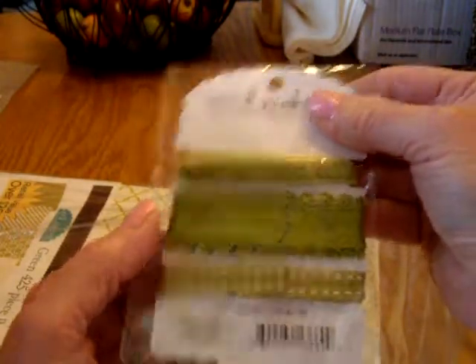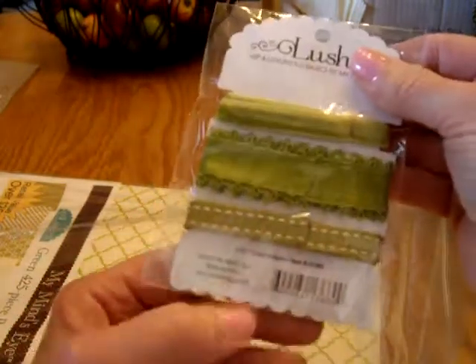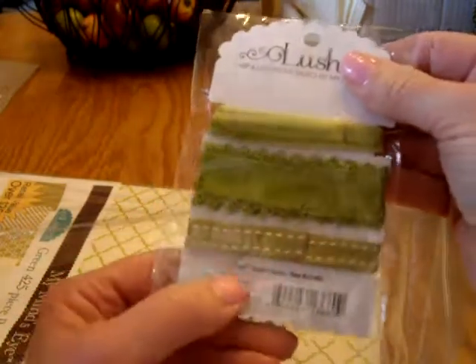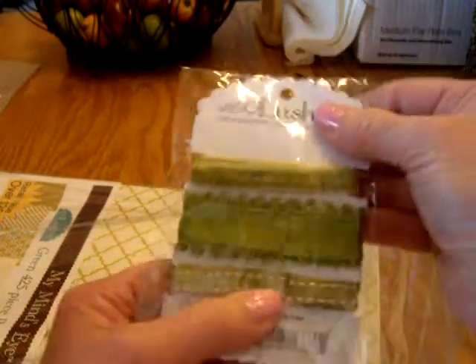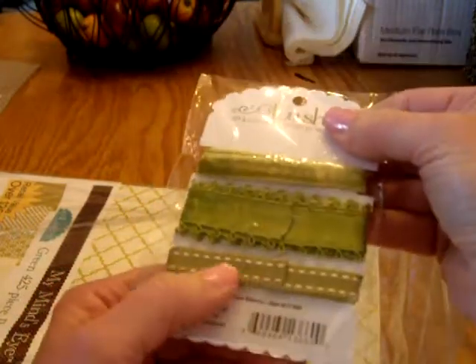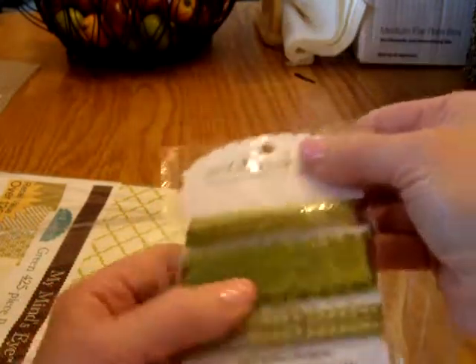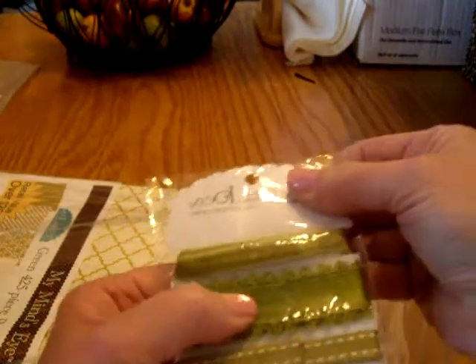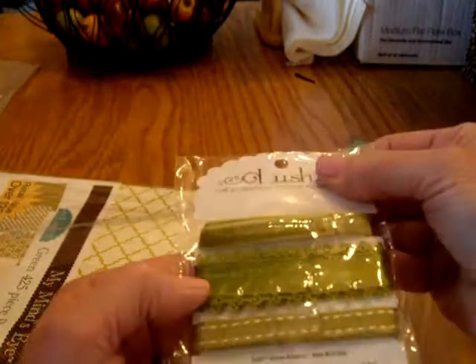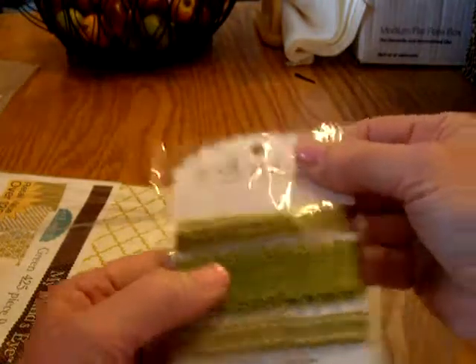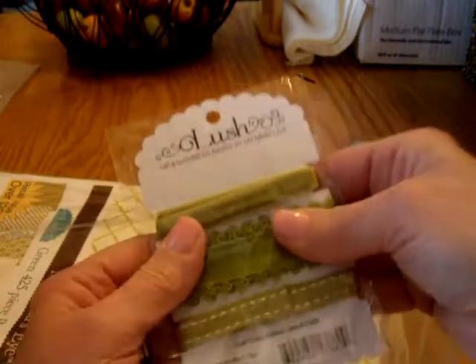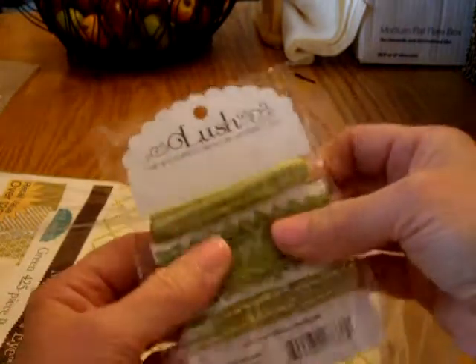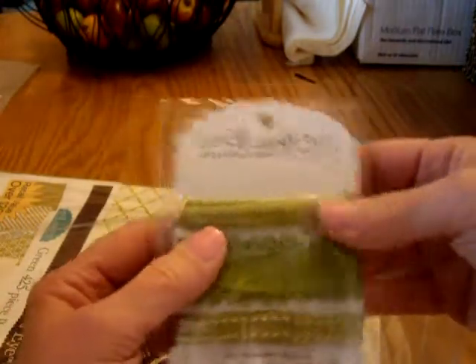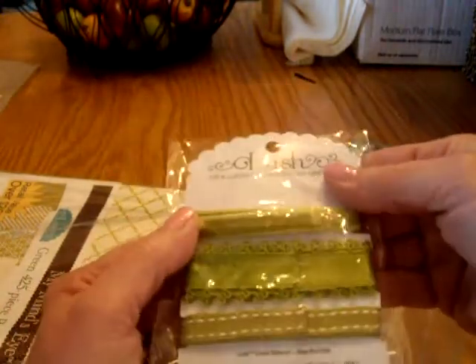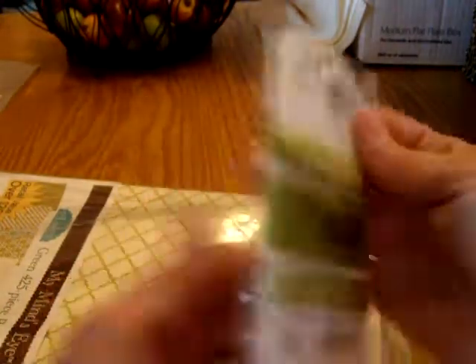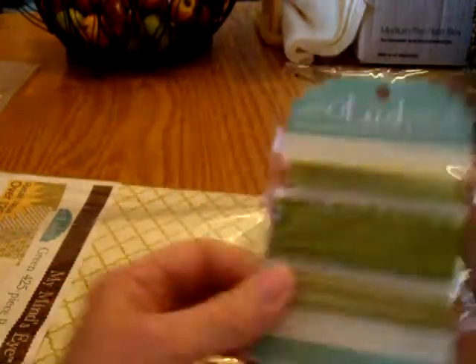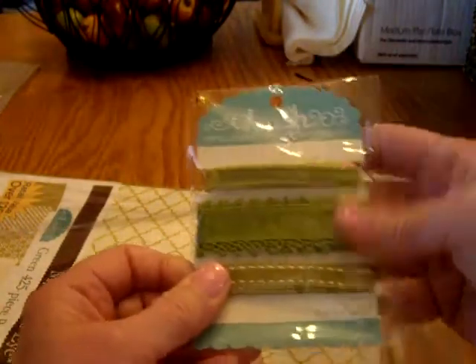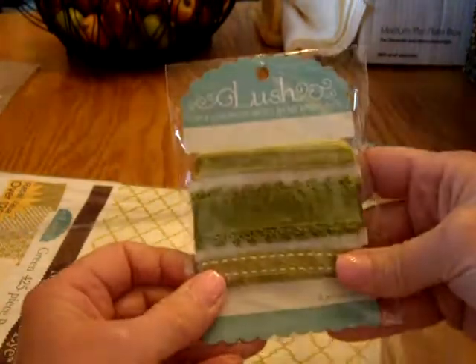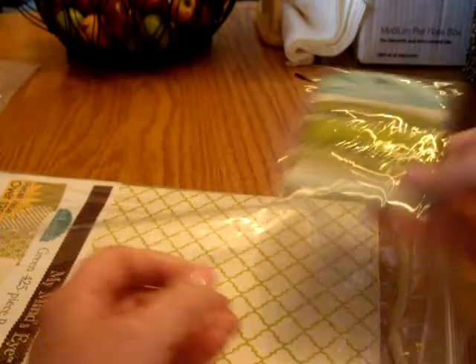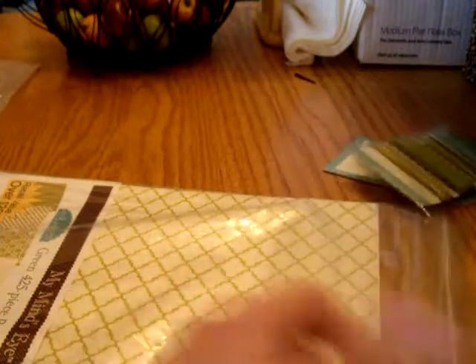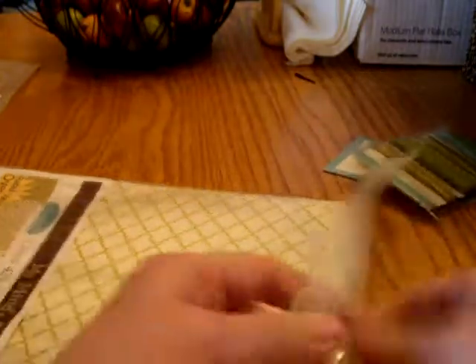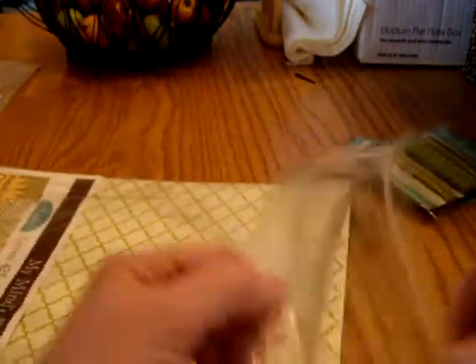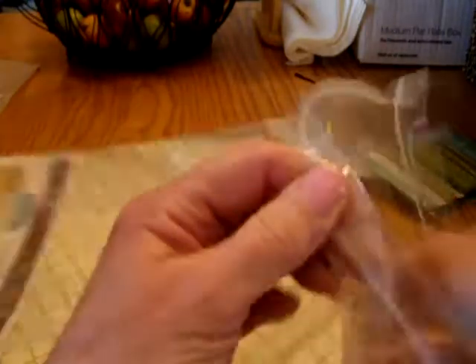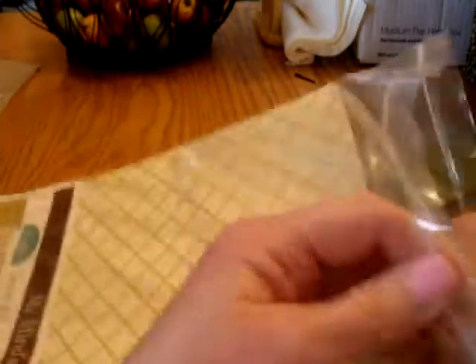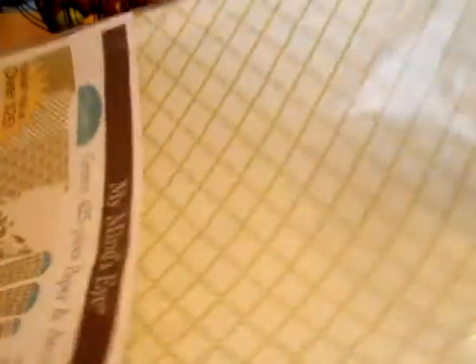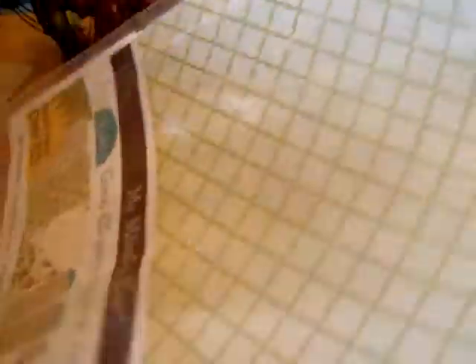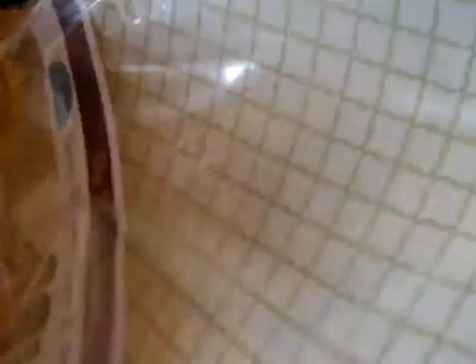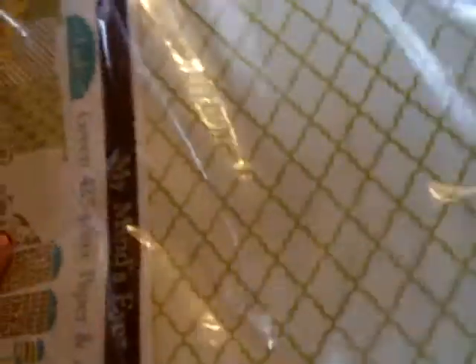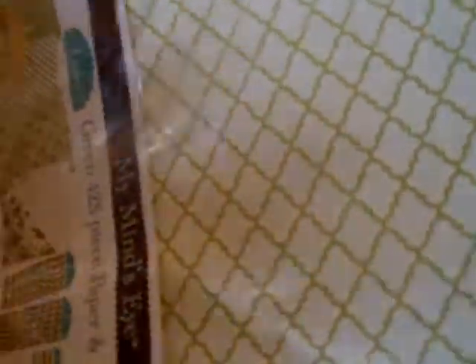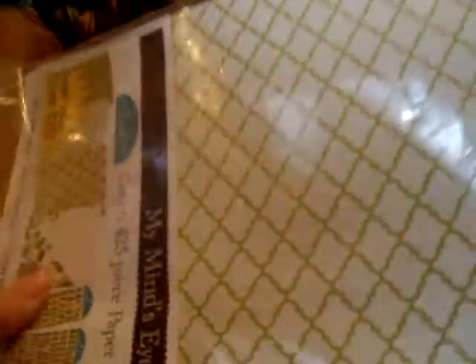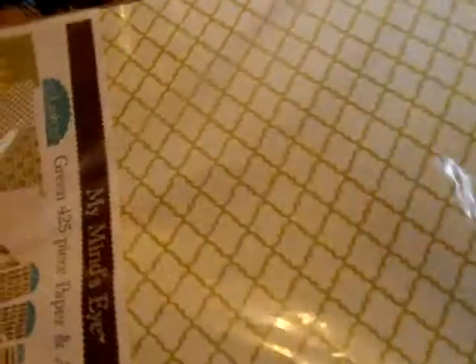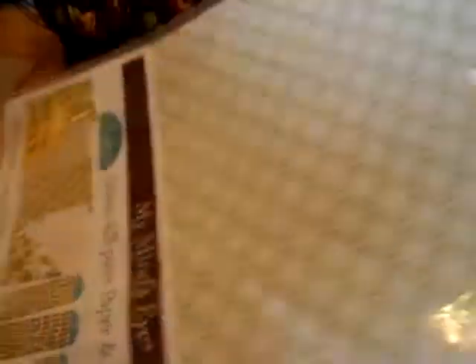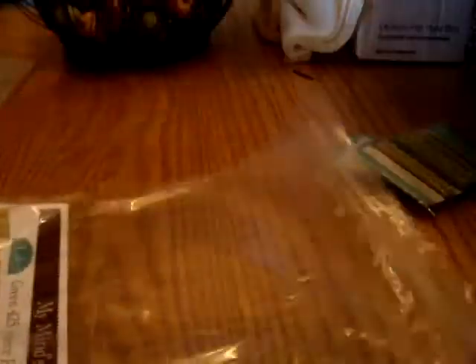I love that top stitch stuff and the coordinating ribbon is beautiful — three 36-inch lengths, so three yards of each. Some of that velvet ribbon from my grab bag will coordinate with this too.